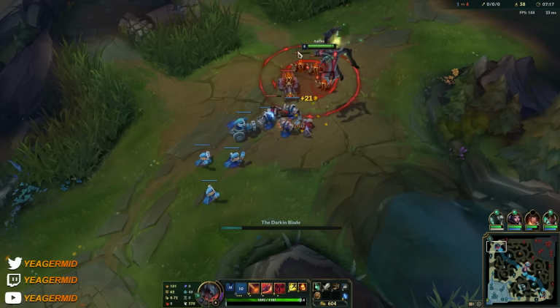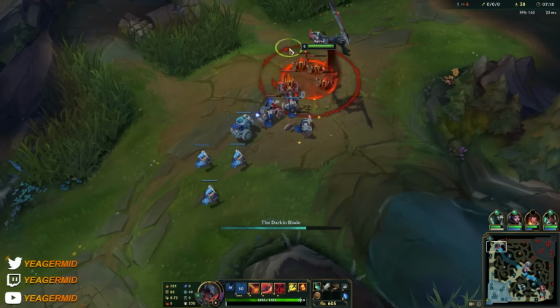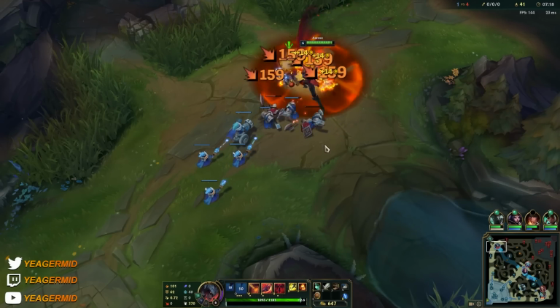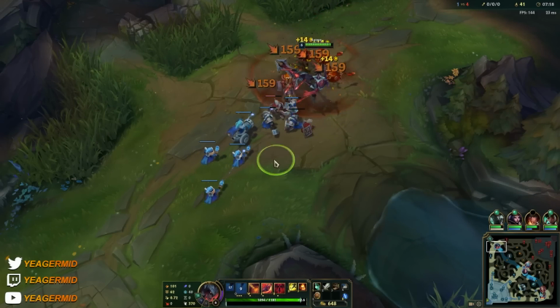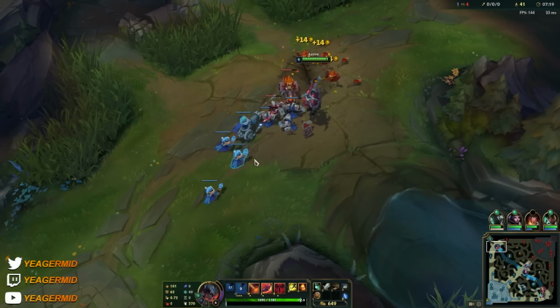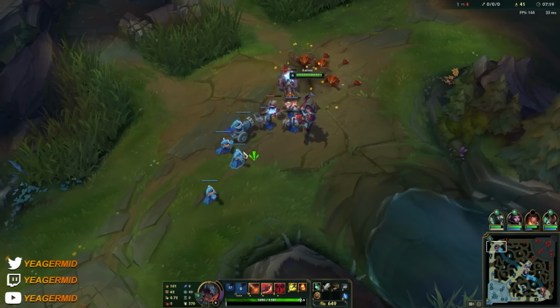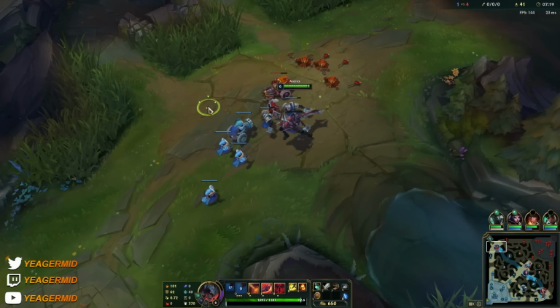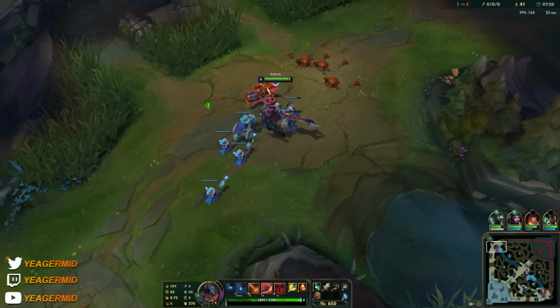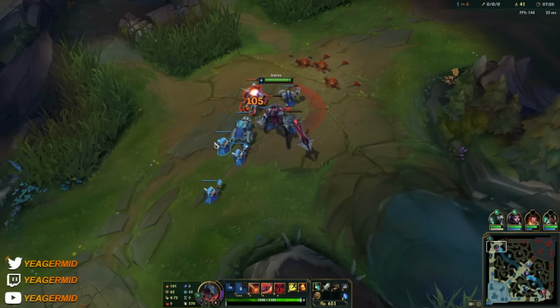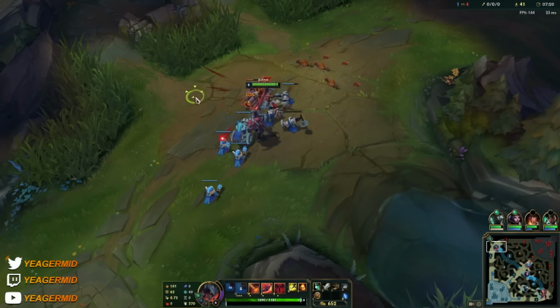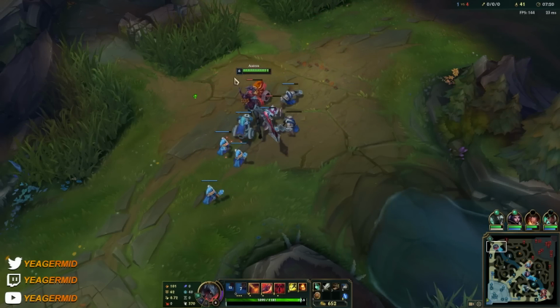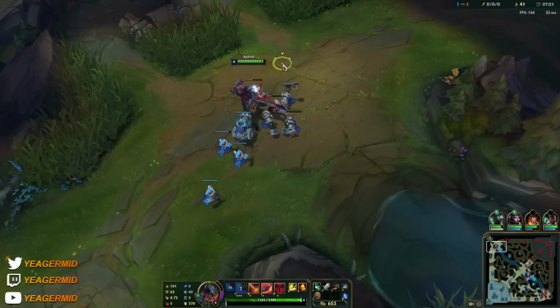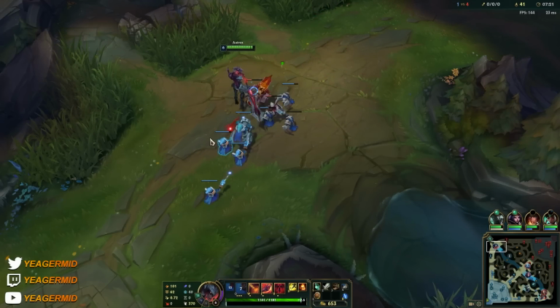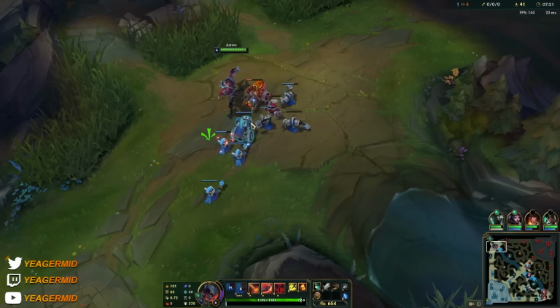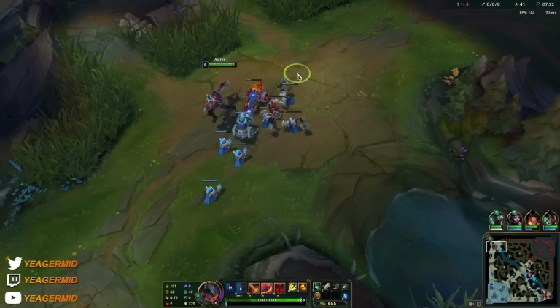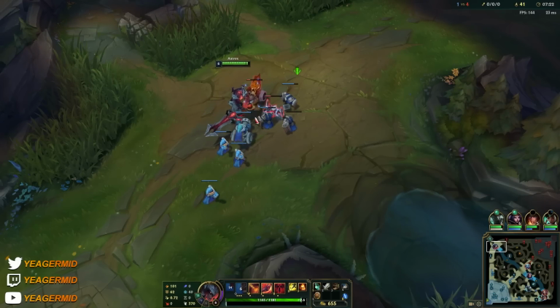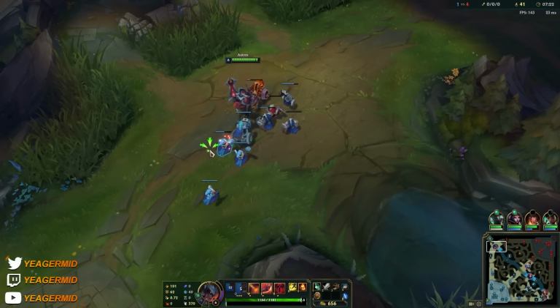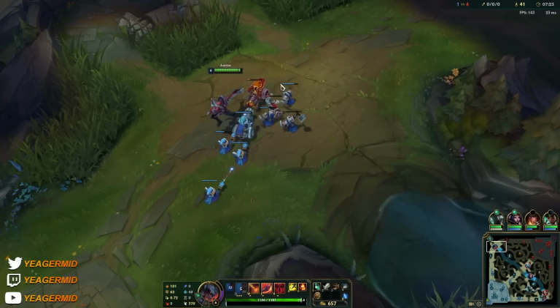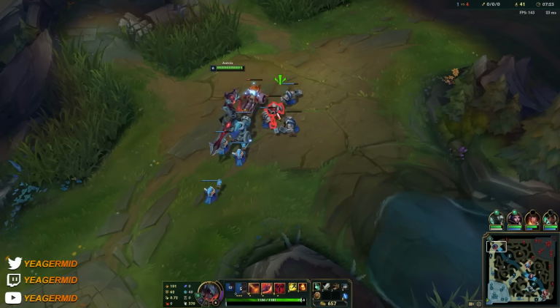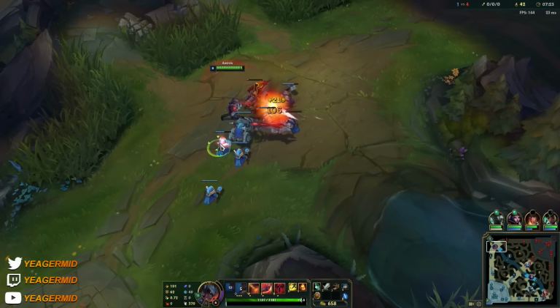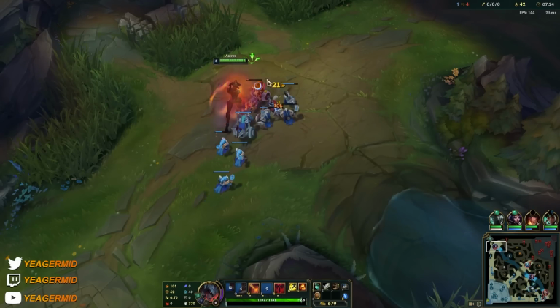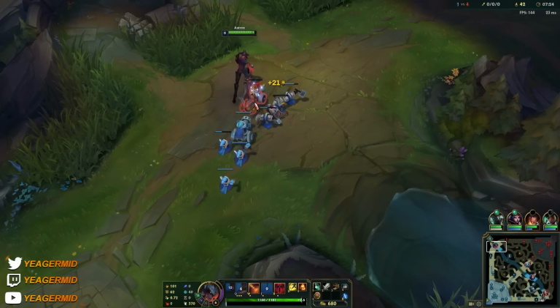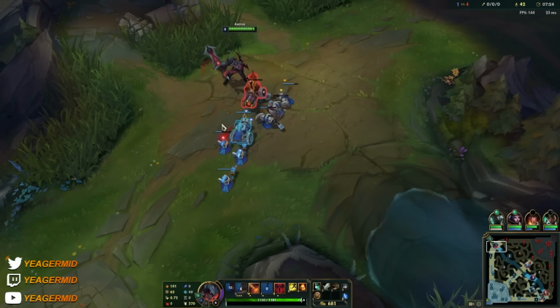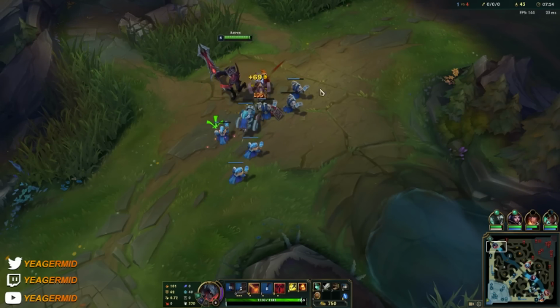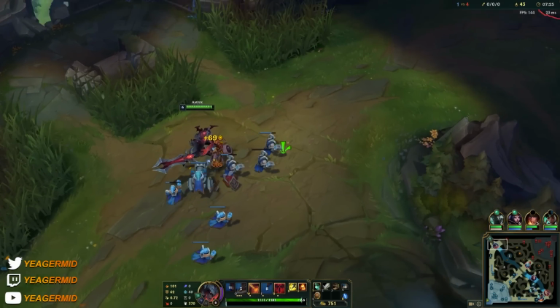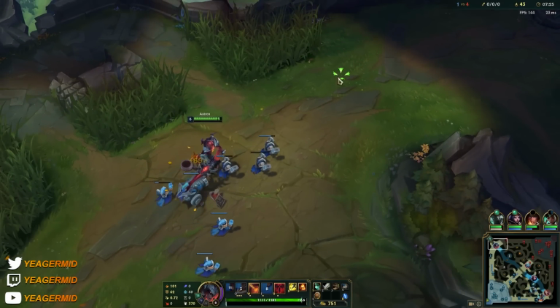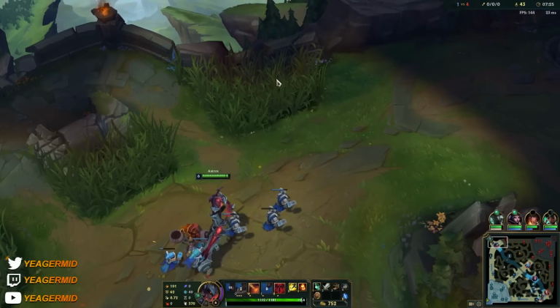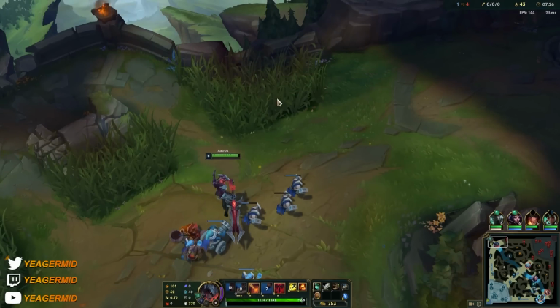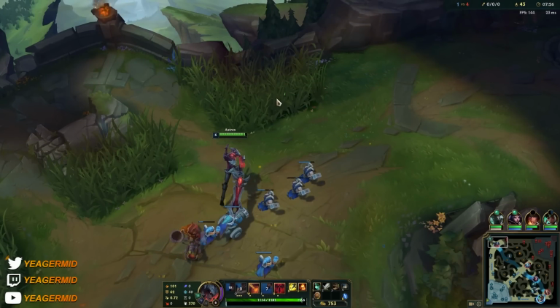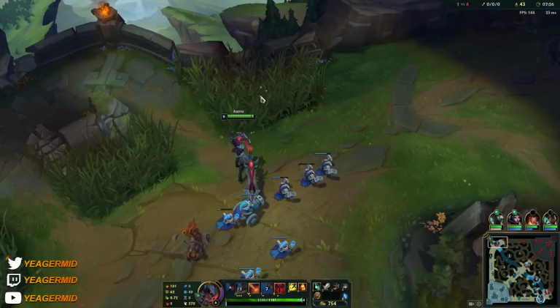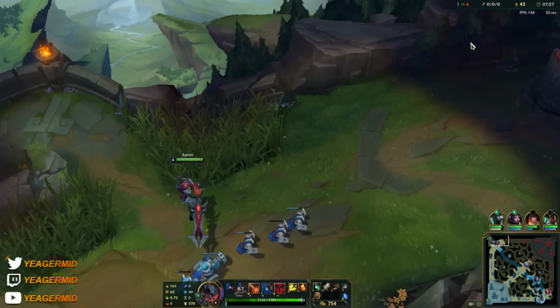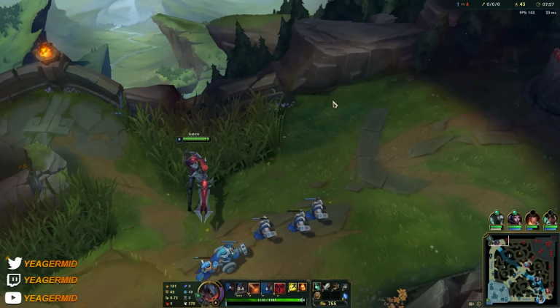When we are pushing, we're really trying to make sure that we hit at the edges for the first two Qs and at the center for the last one. Also remember that E is an auto attack reset.